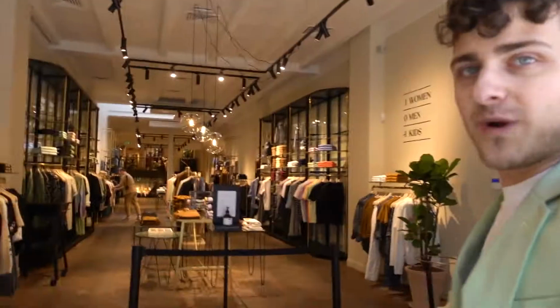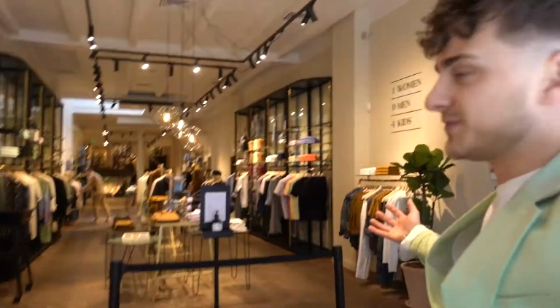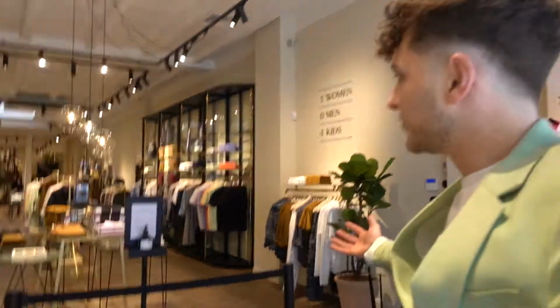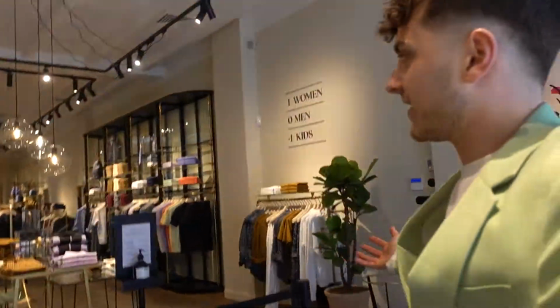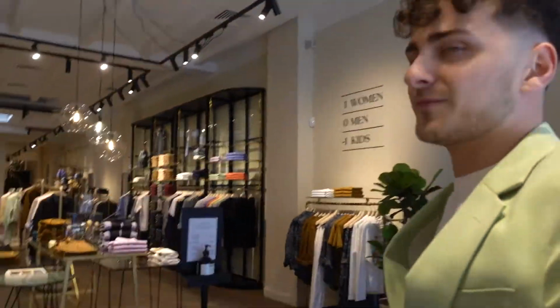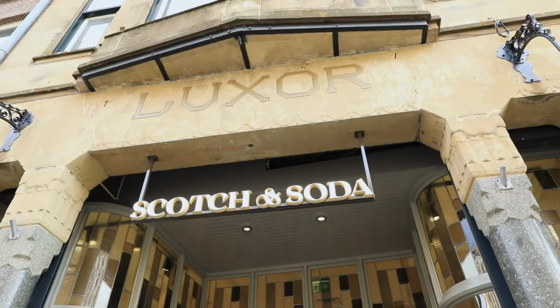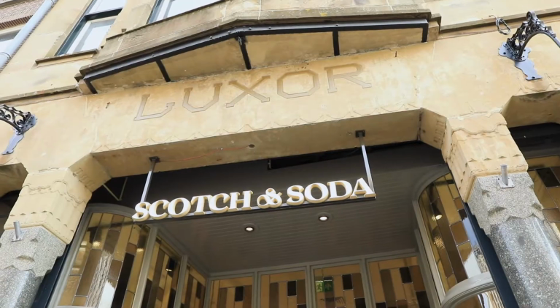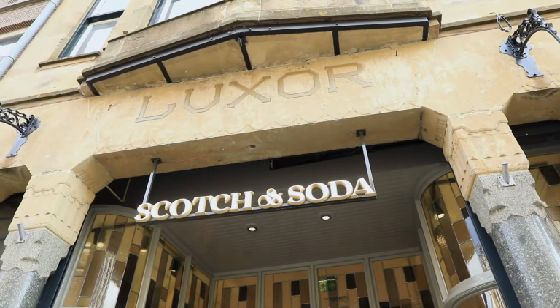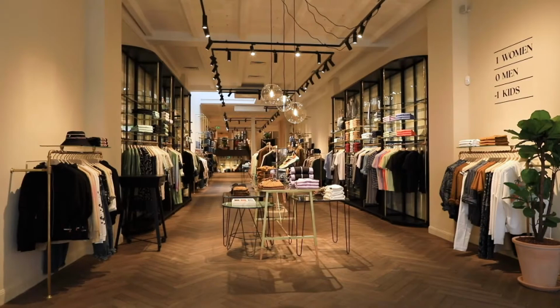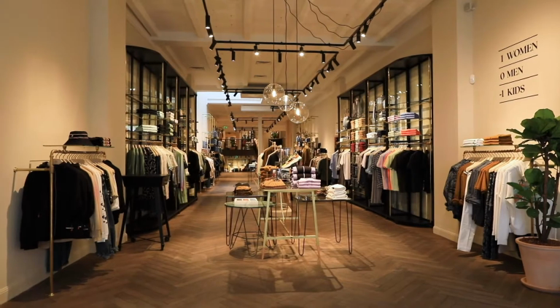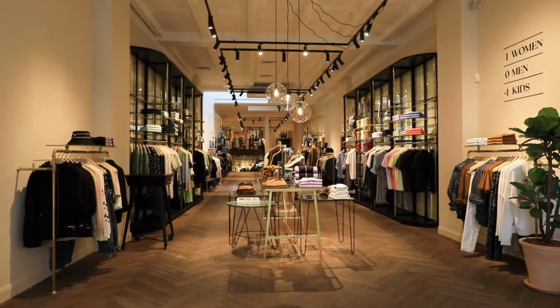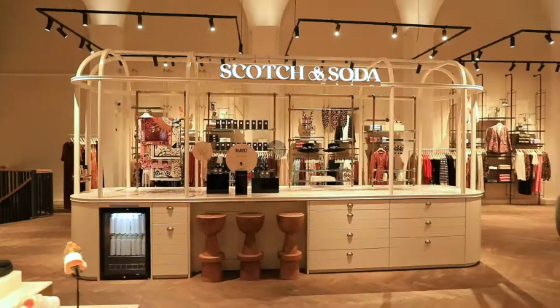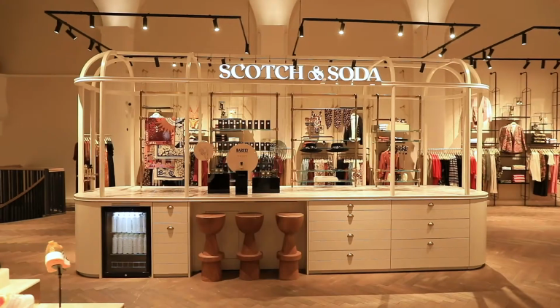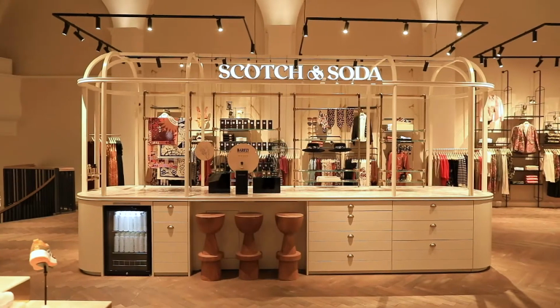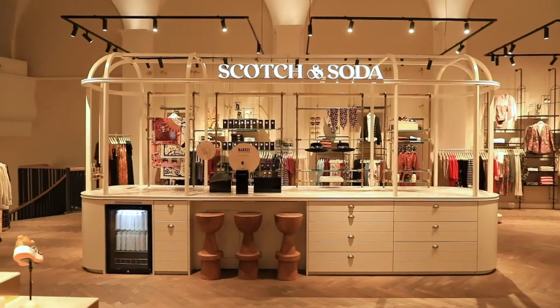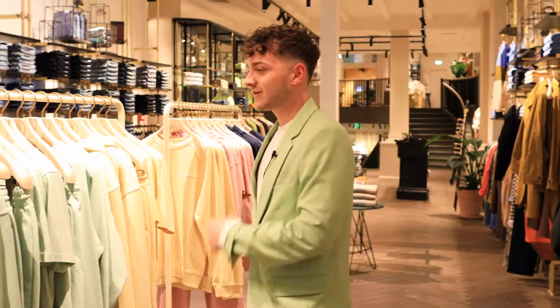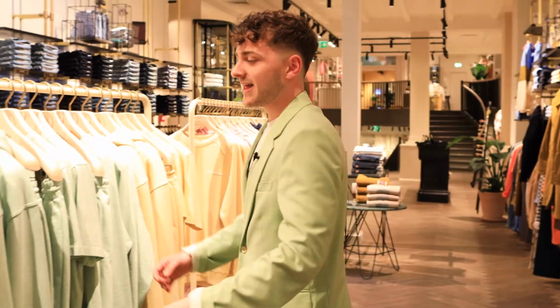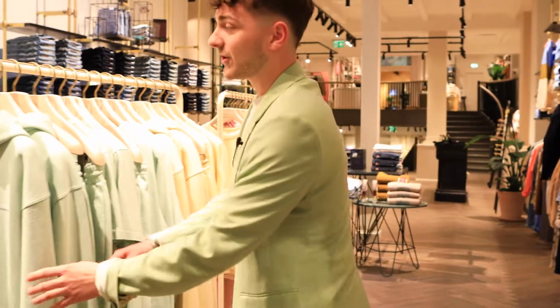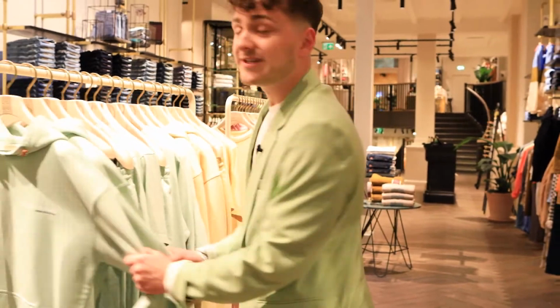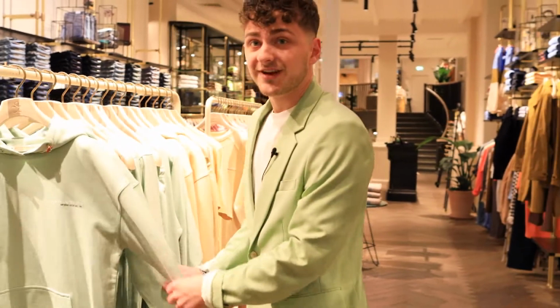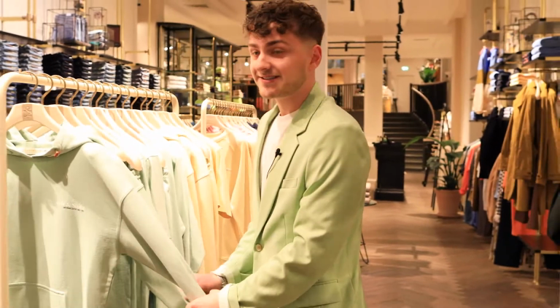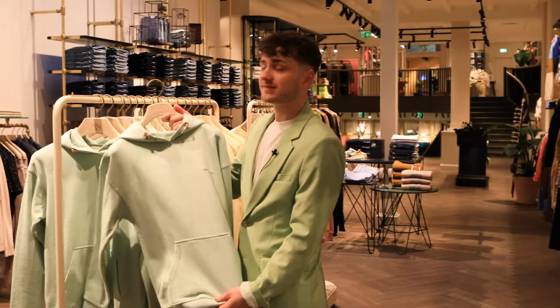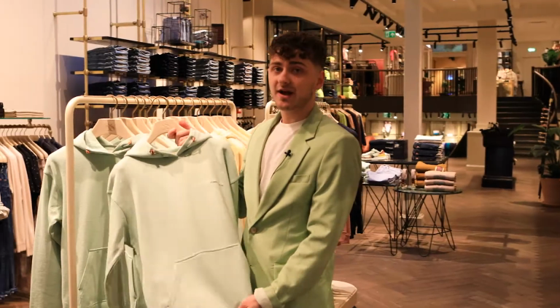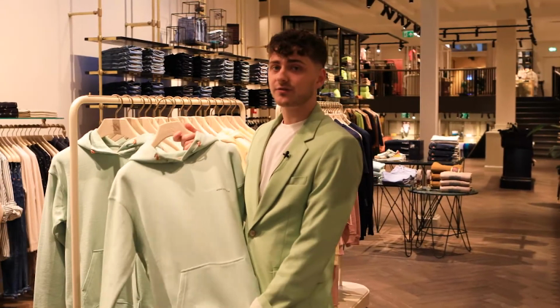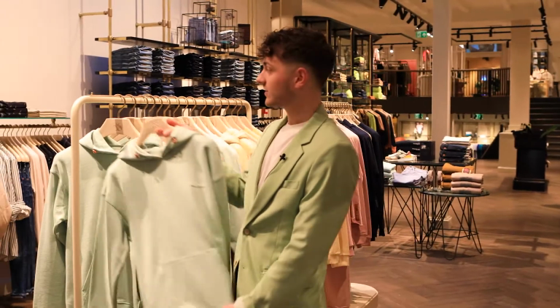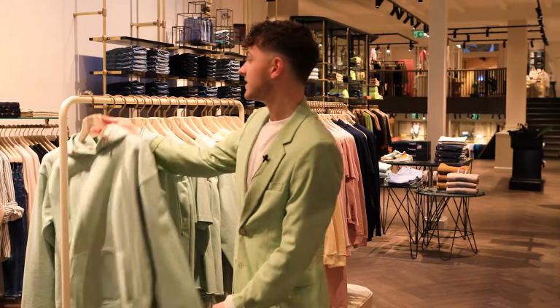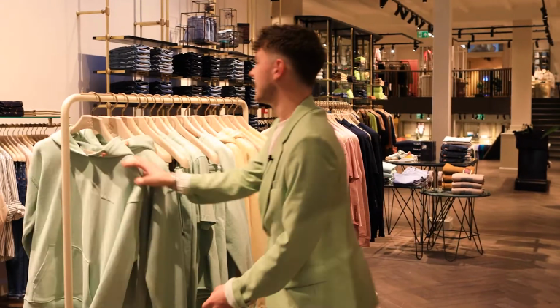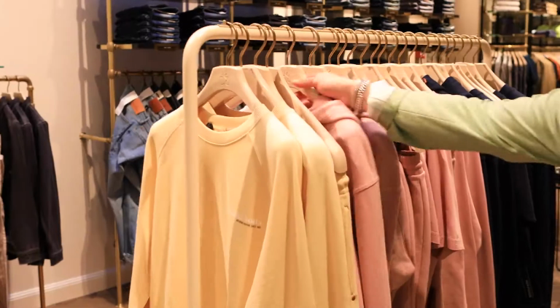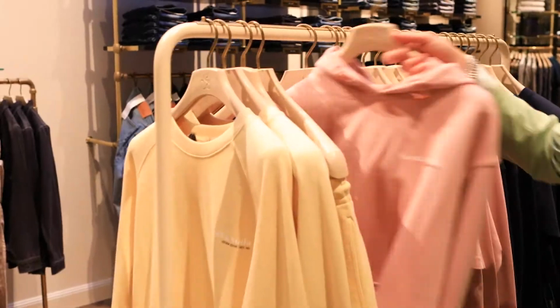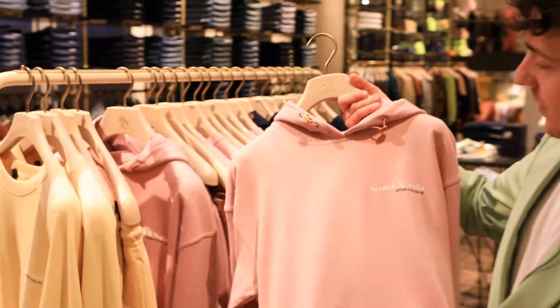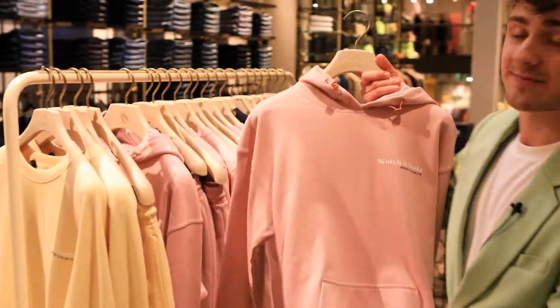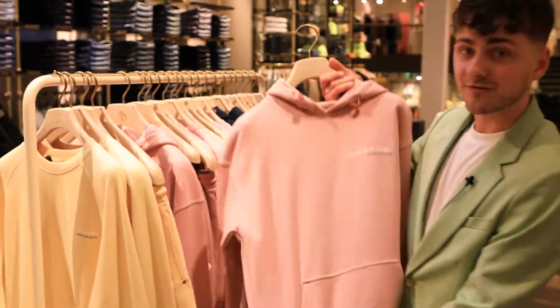Welcome to our brand new store. This is personally my favorite thing about Scotch & Soda — our unisex collection. It is made out of organic cotton. Definitely the pink one is my favorite.